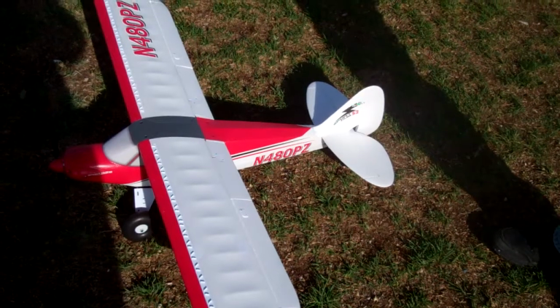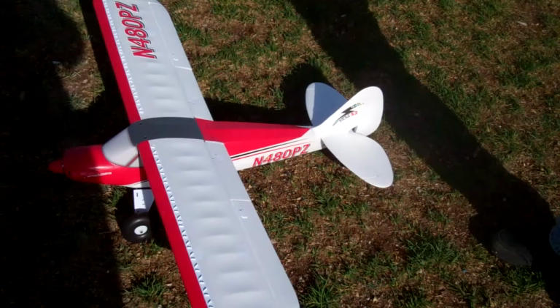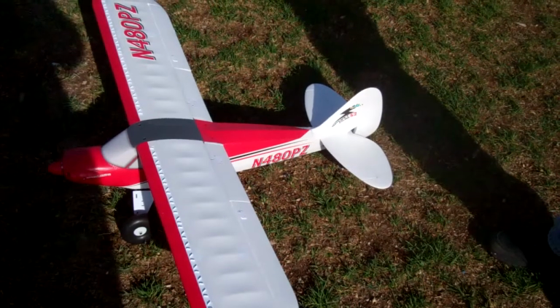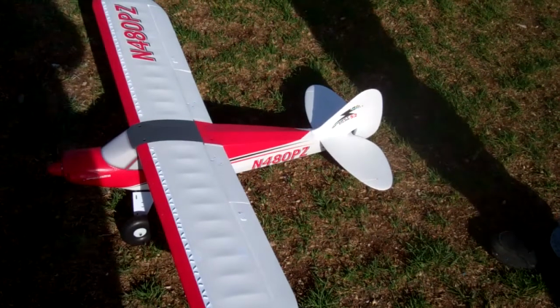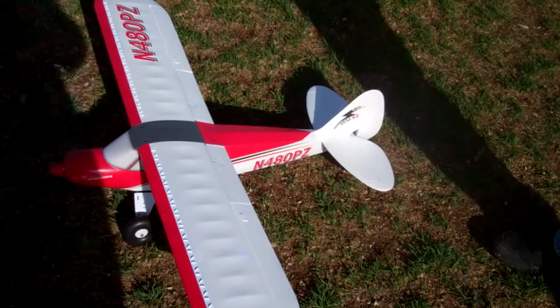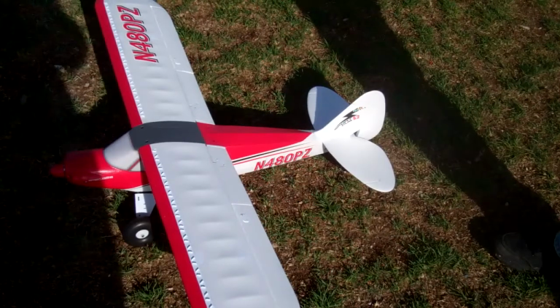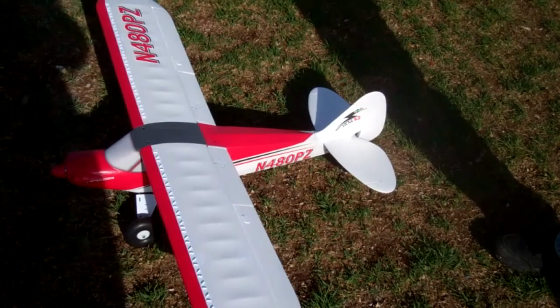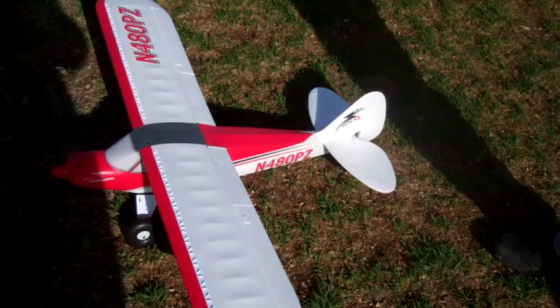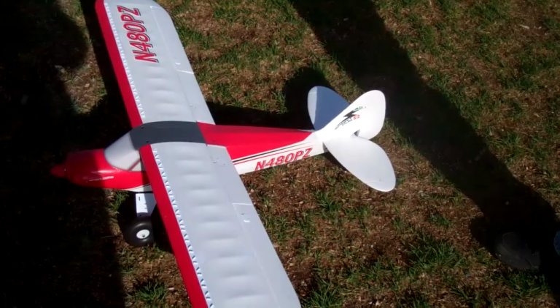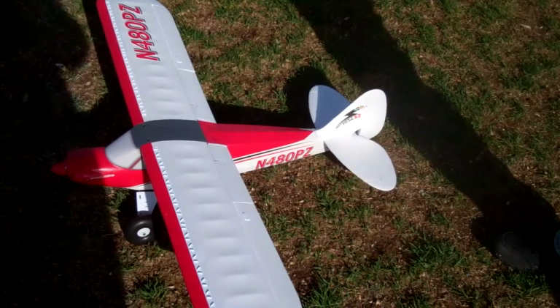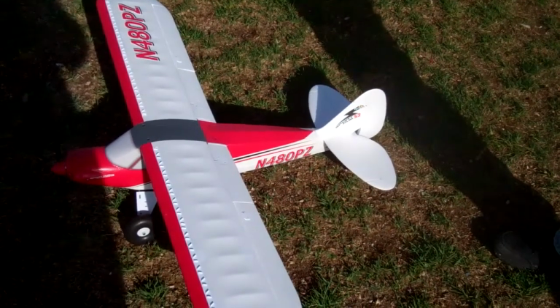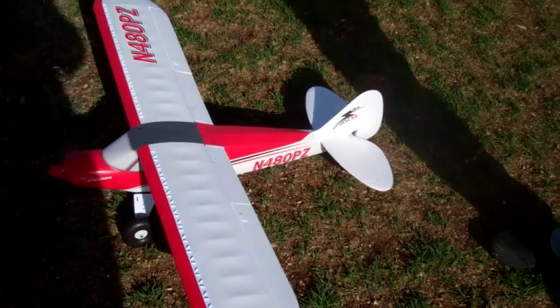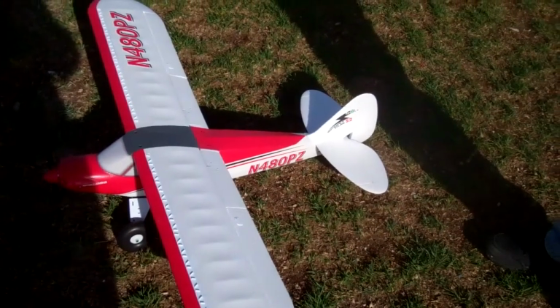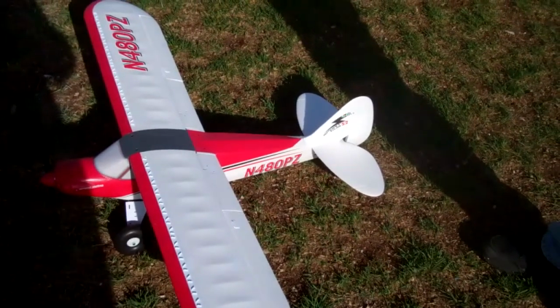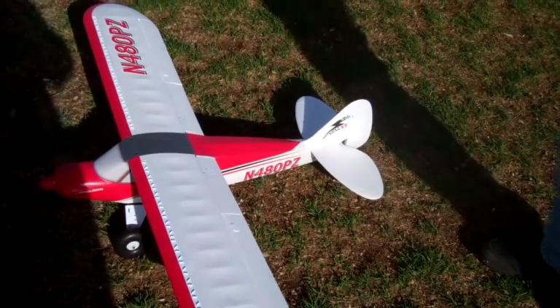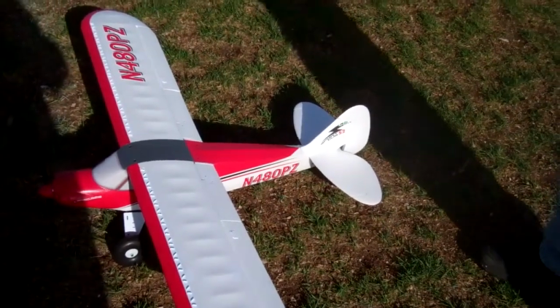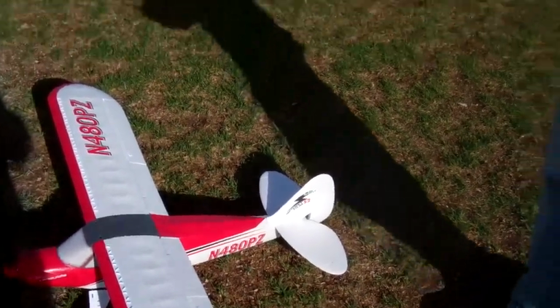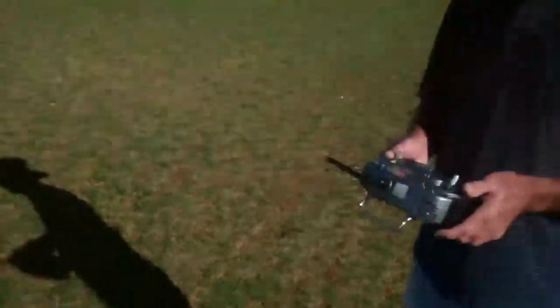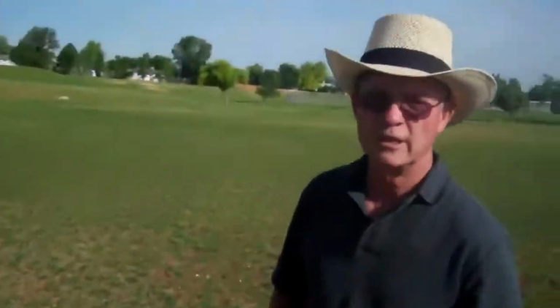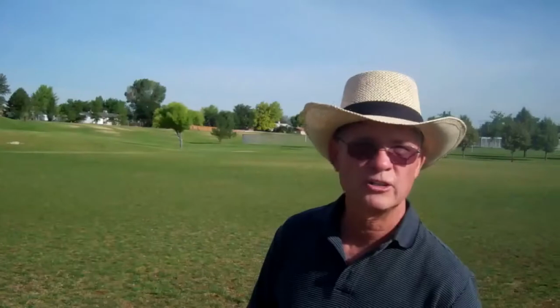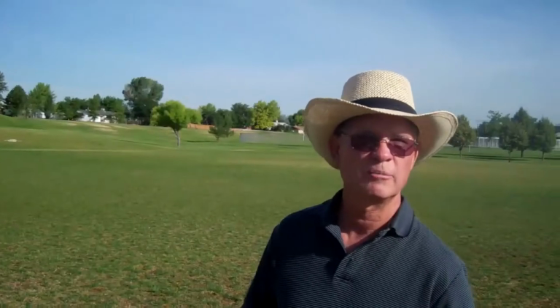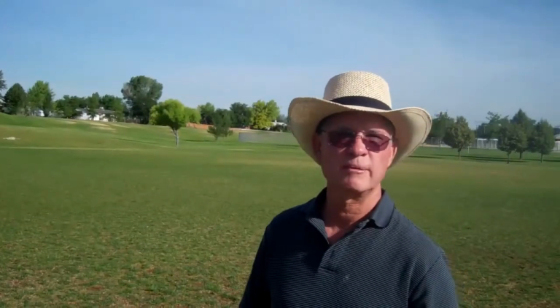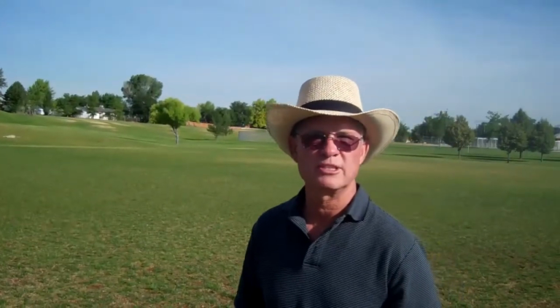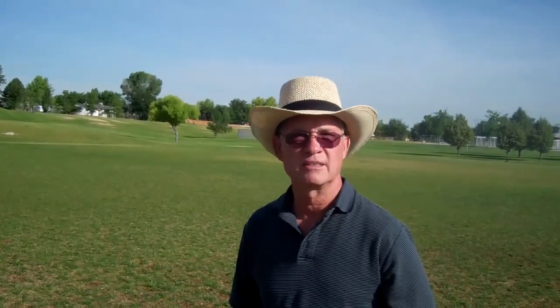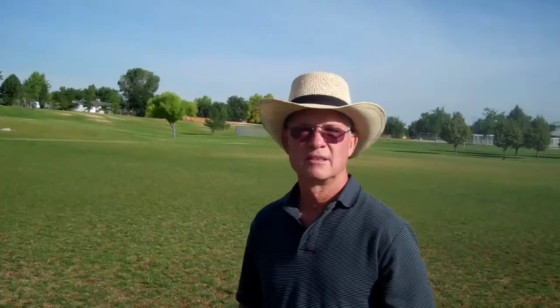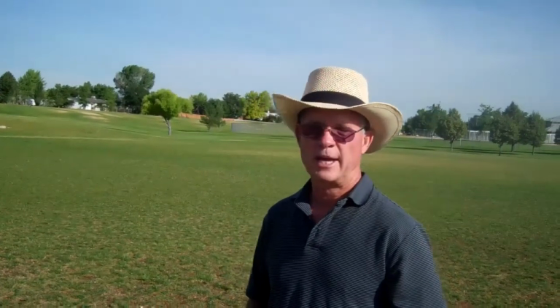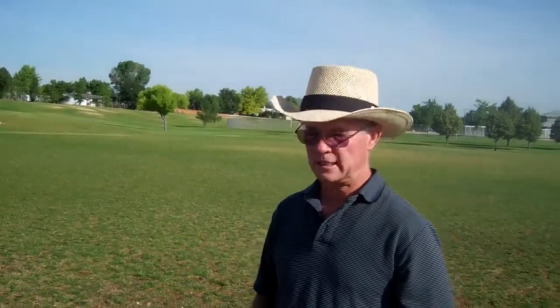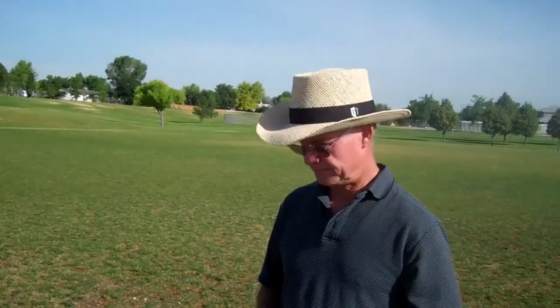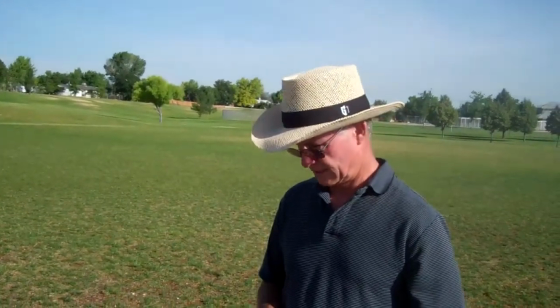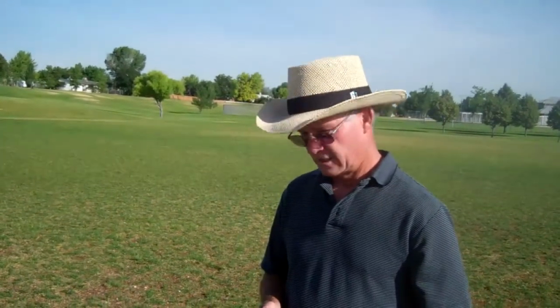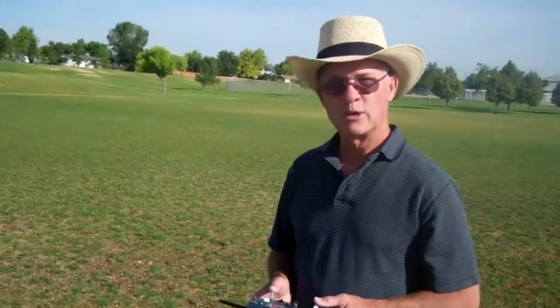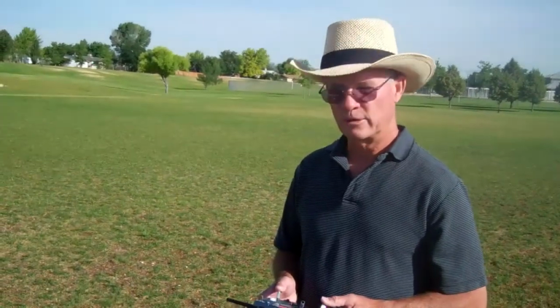The AS3X receiver is in it and it's made by In Flight — all stock setup. We're running a 2200 milliamp three-cell pack in it, and here we go.